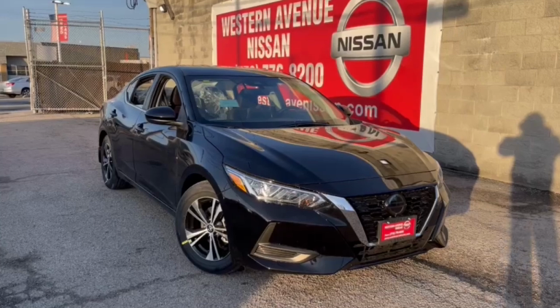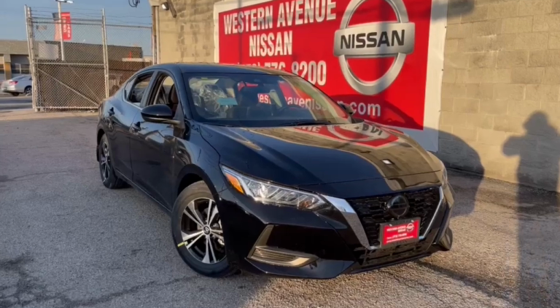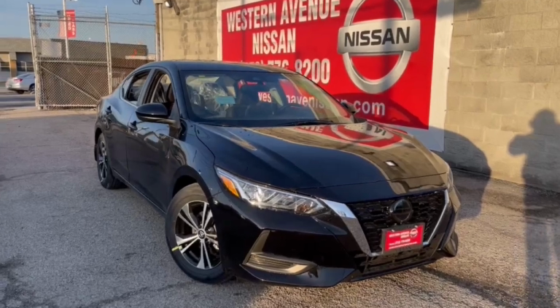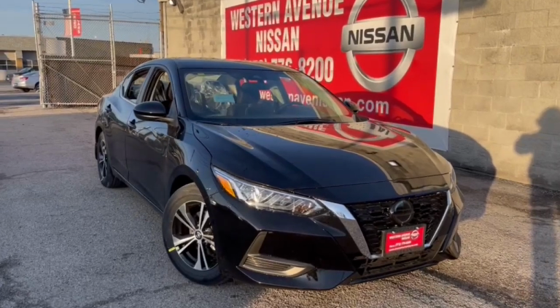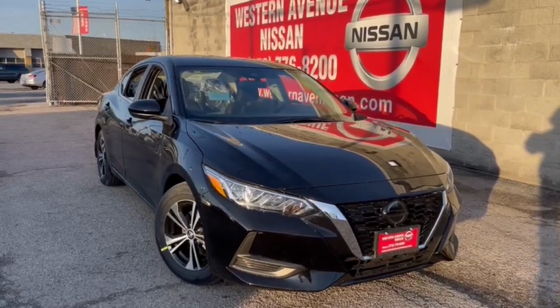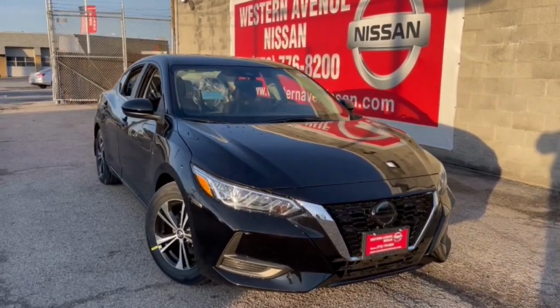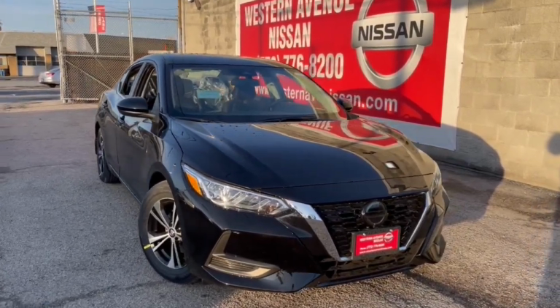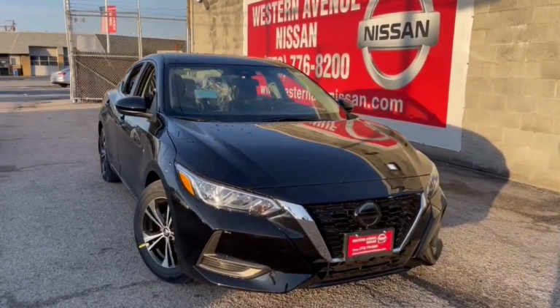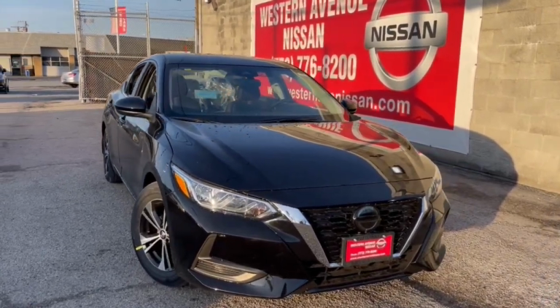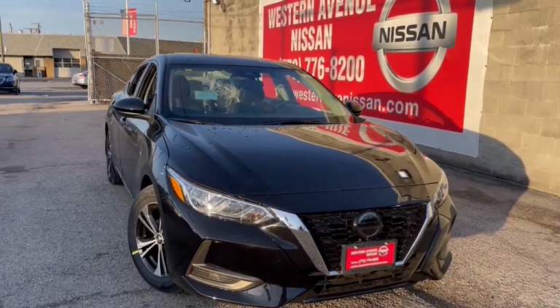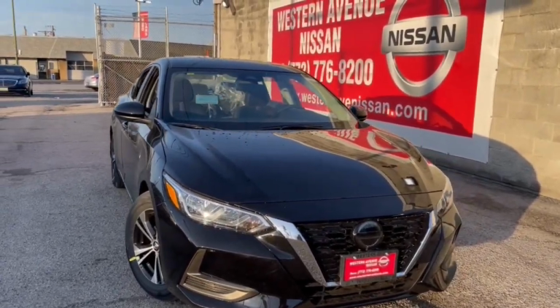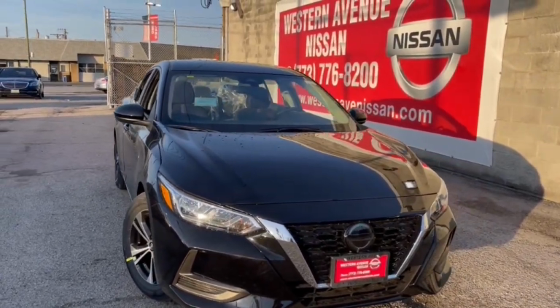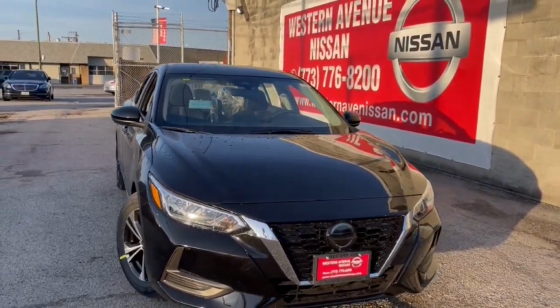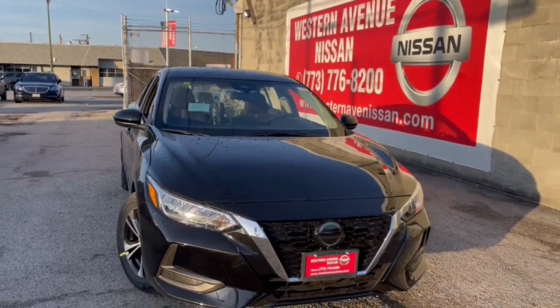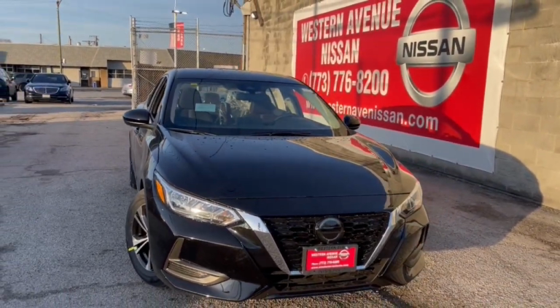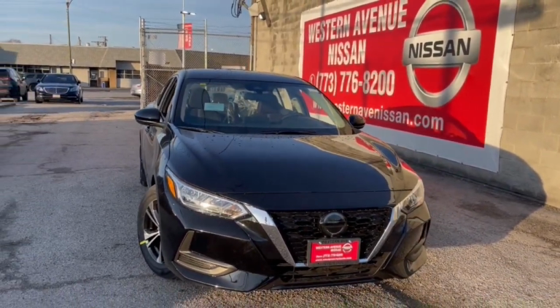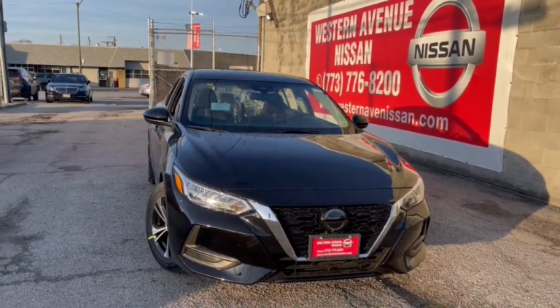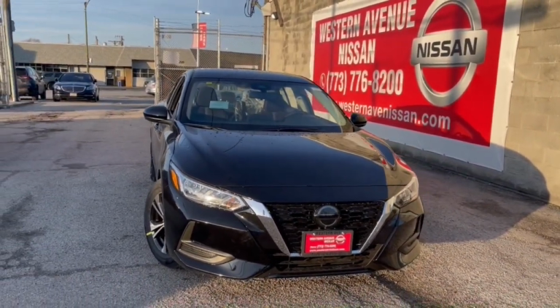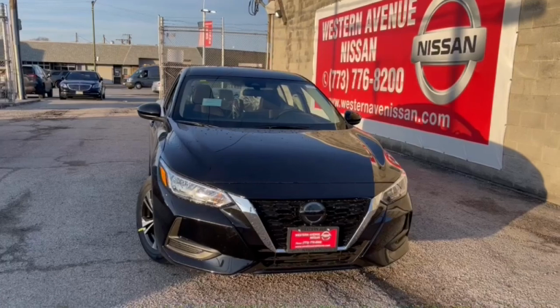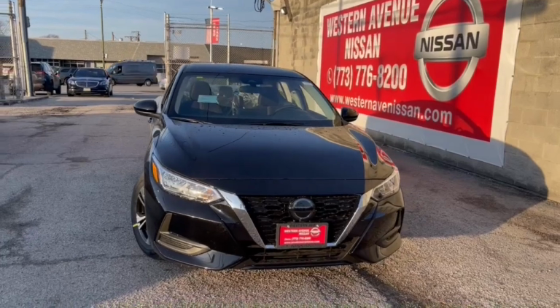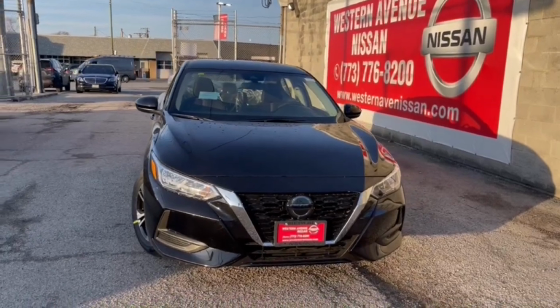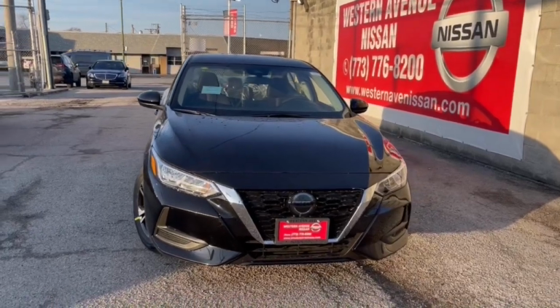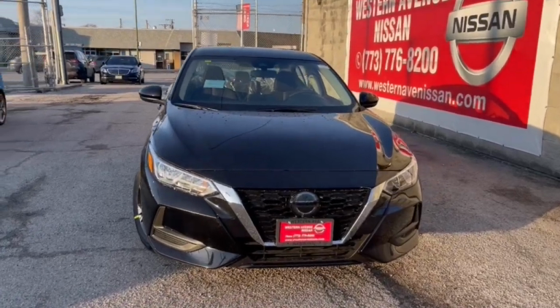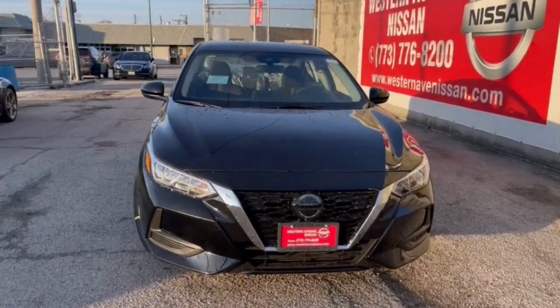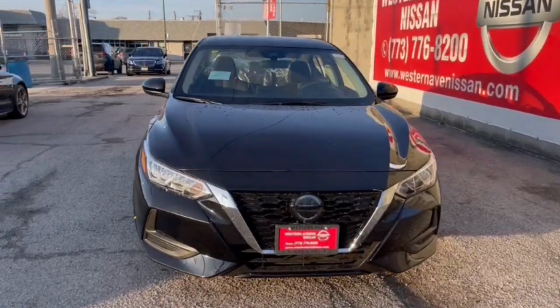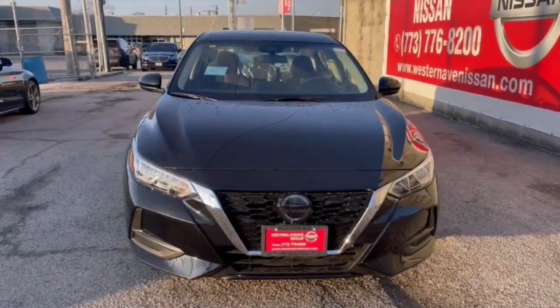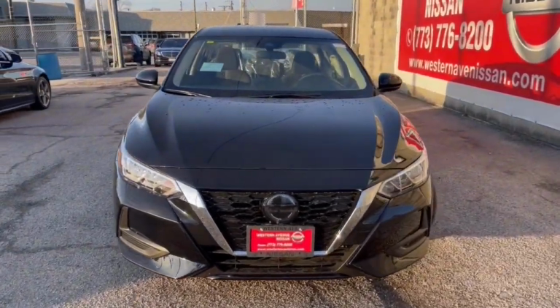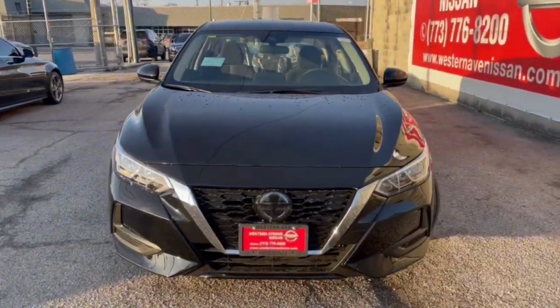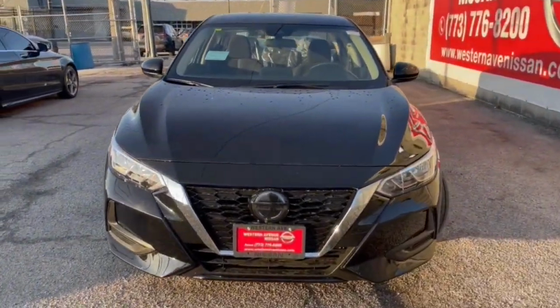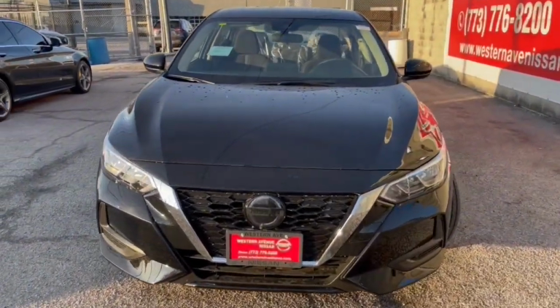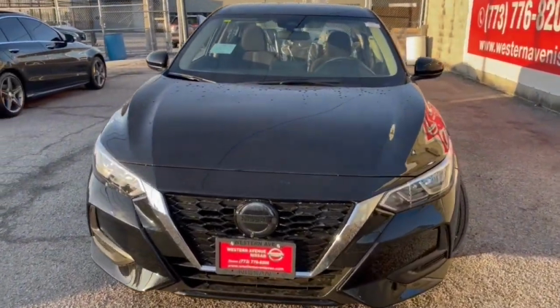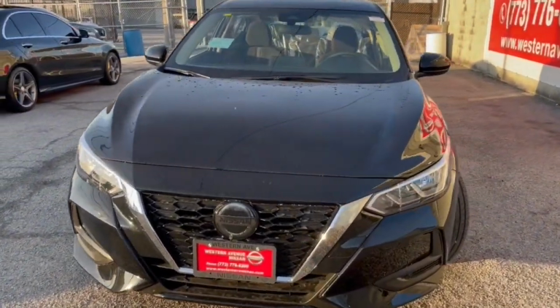Get acquainted with the 2022 Nissan Sentra. This roomy Sentra makes your daily drive fun, comfortable, and convenient.